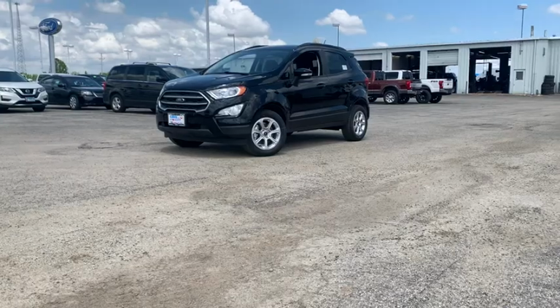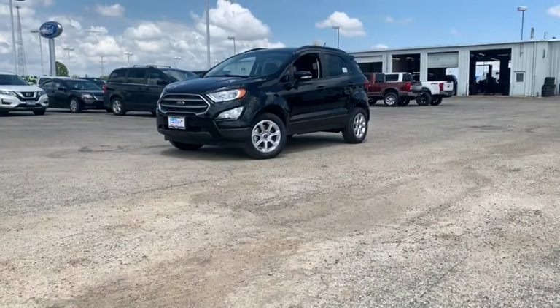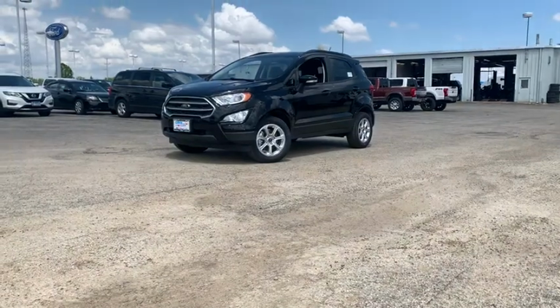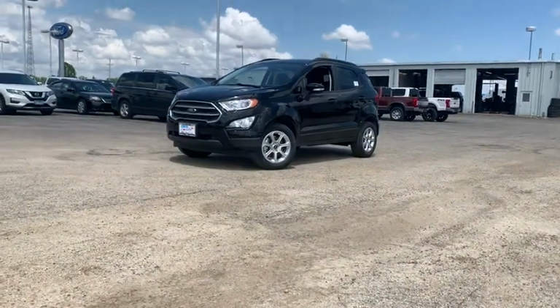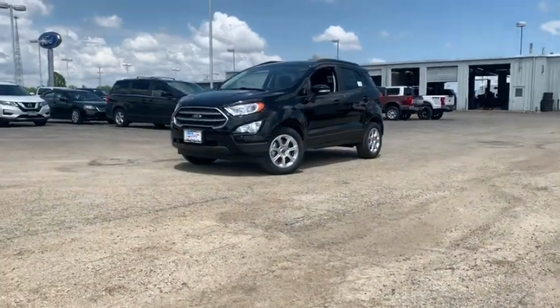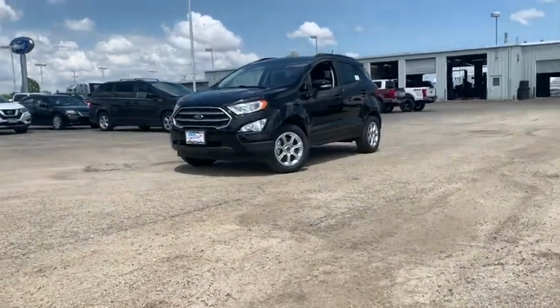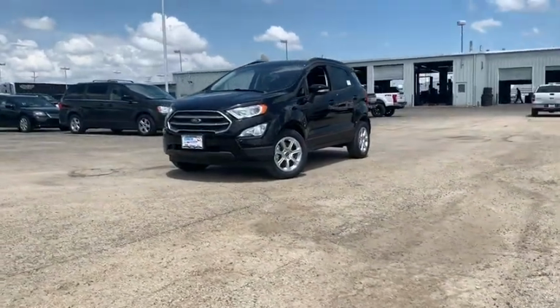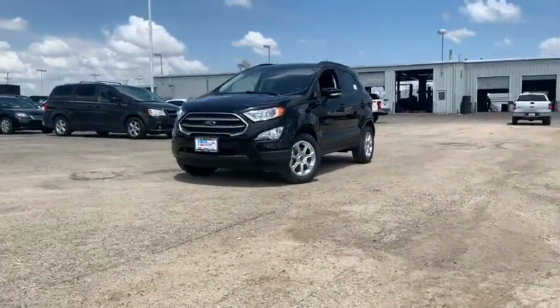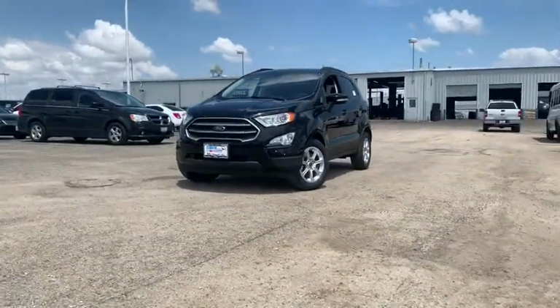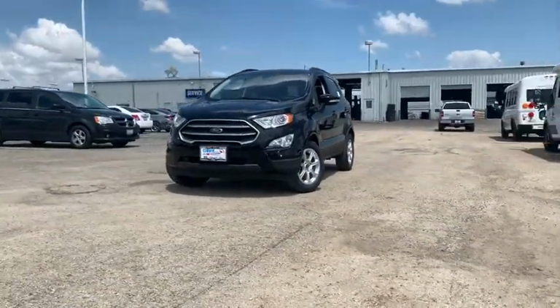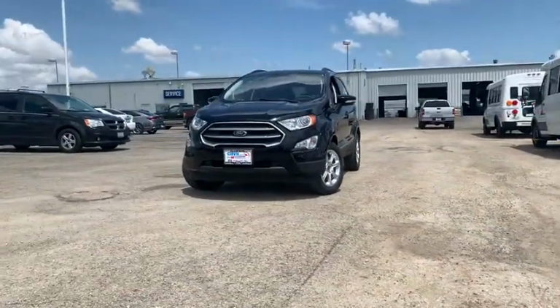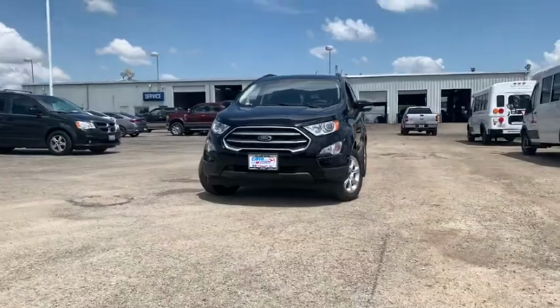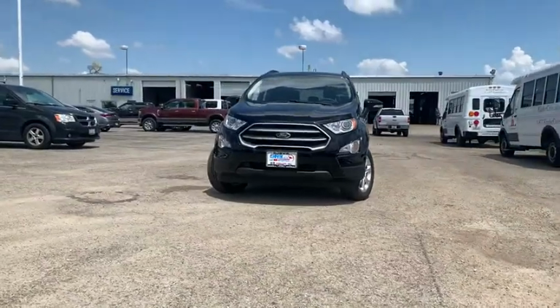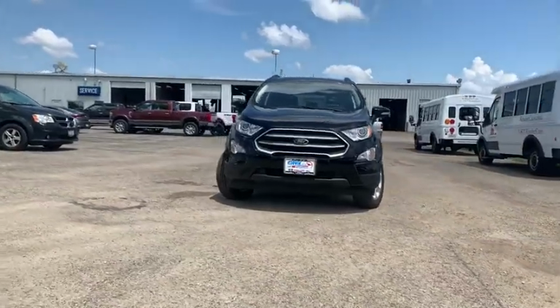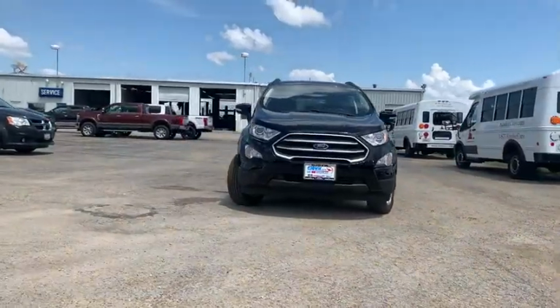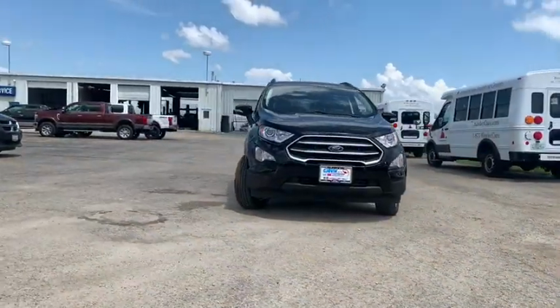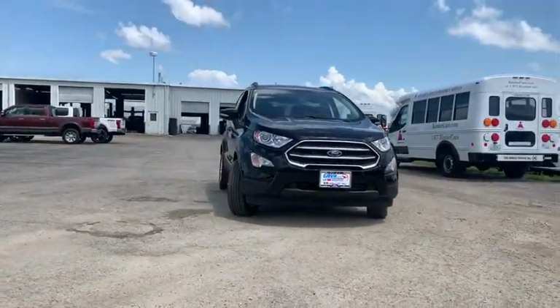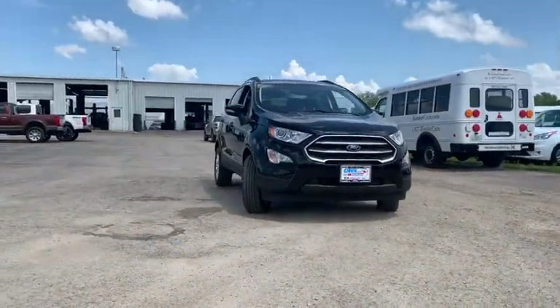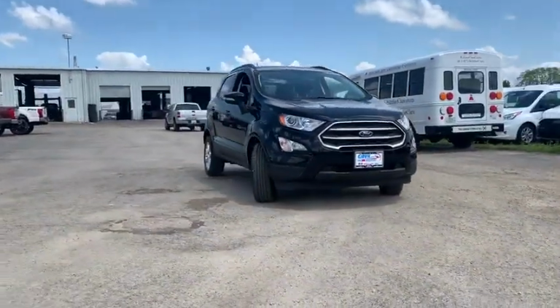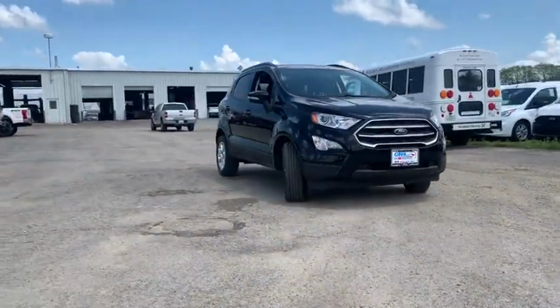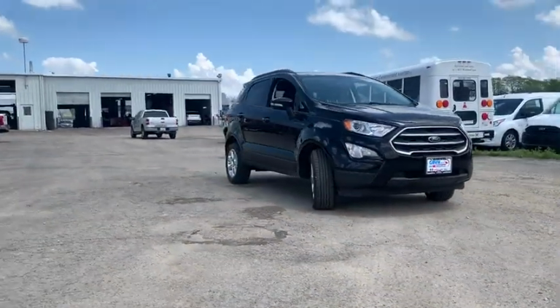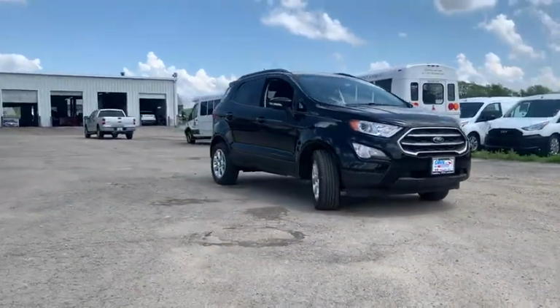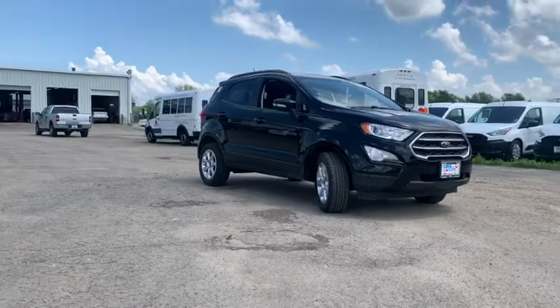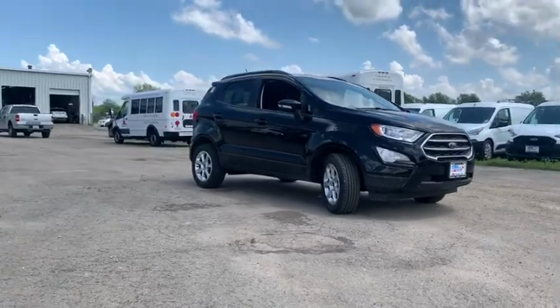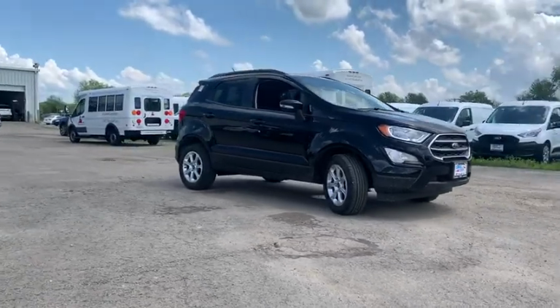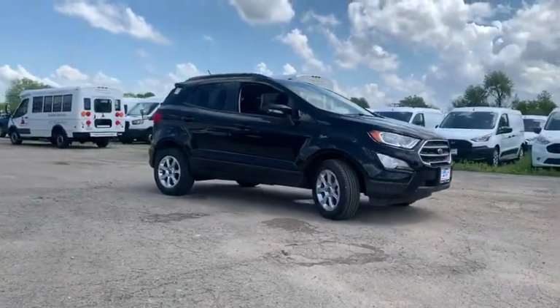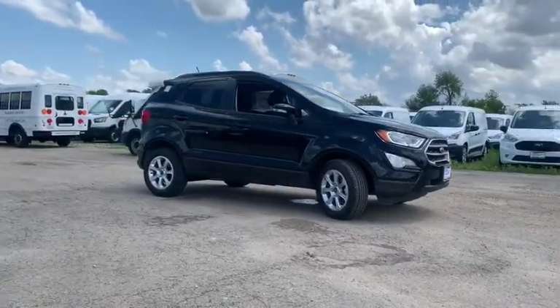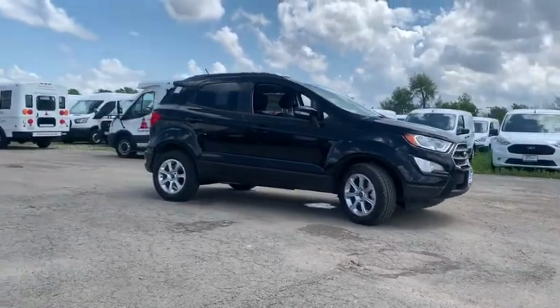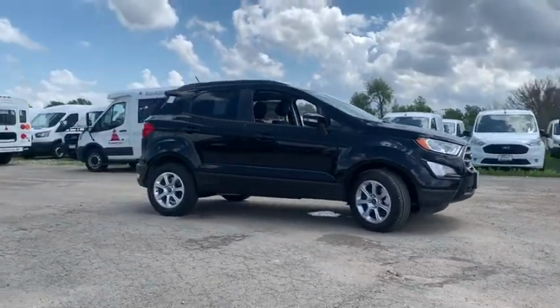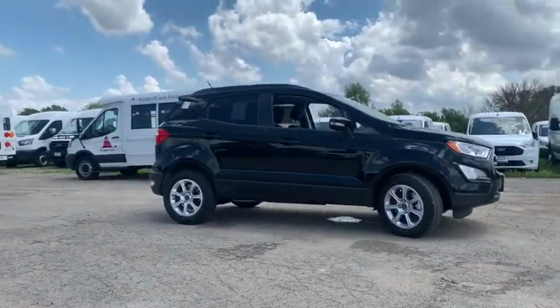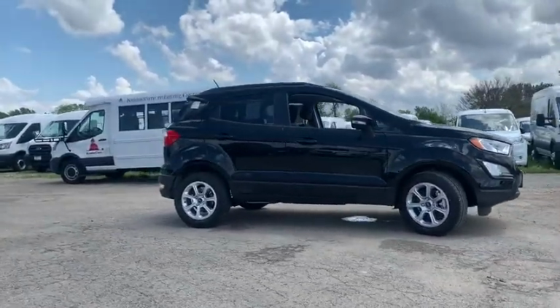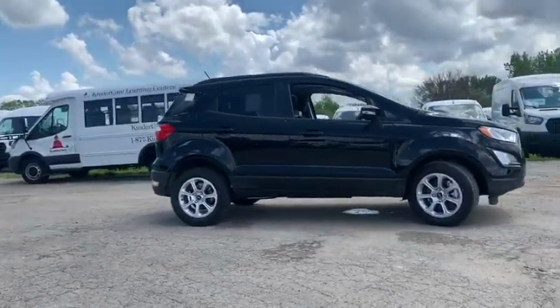Stop by and take a look at the 2020 Ford EcoSport. The Ford EcoSport has an upgraded interior that provides you all the features you could ever want. It also offers you the functionality of an SUV, but in a size where you feel in control.